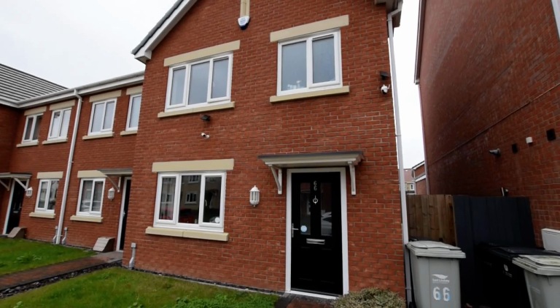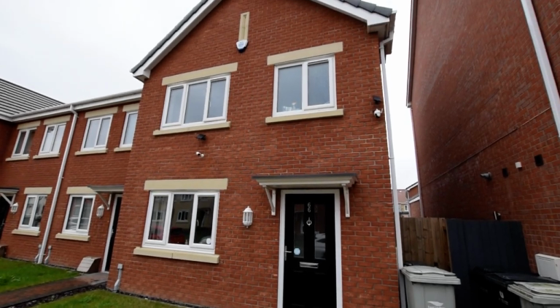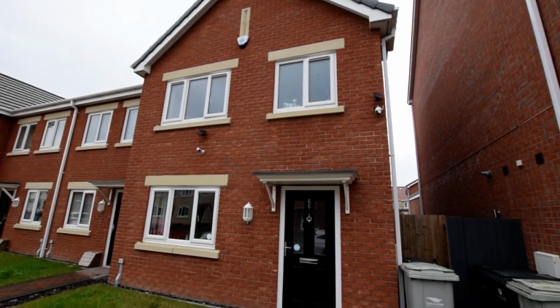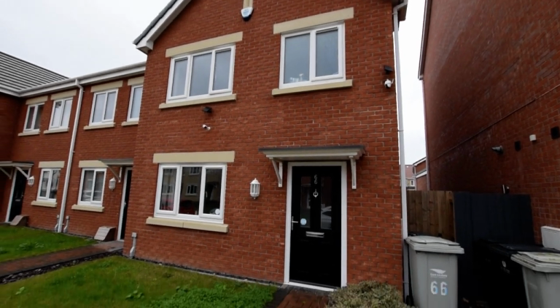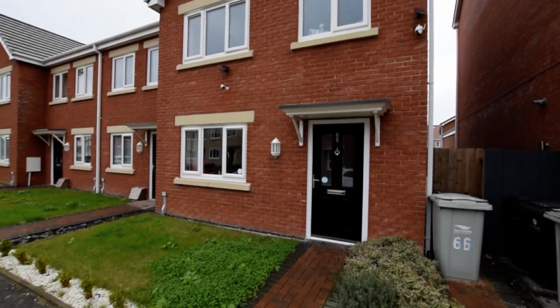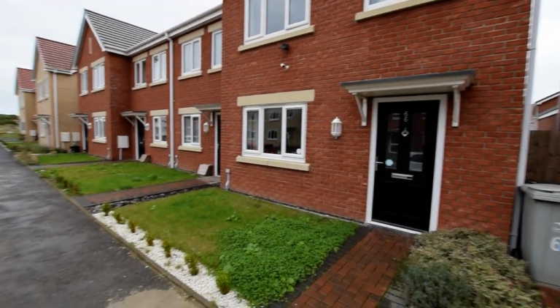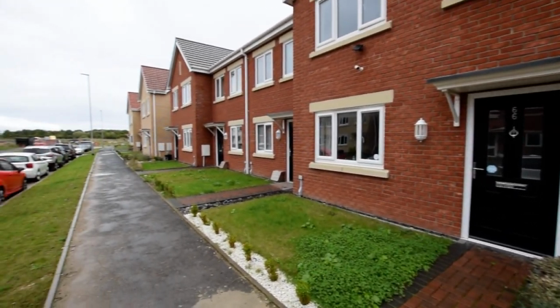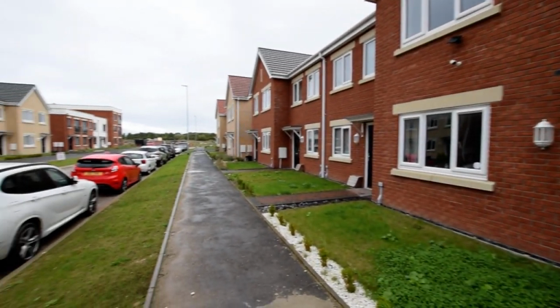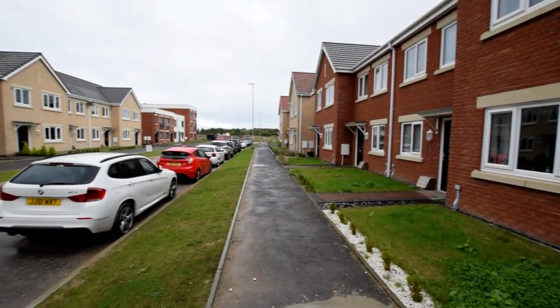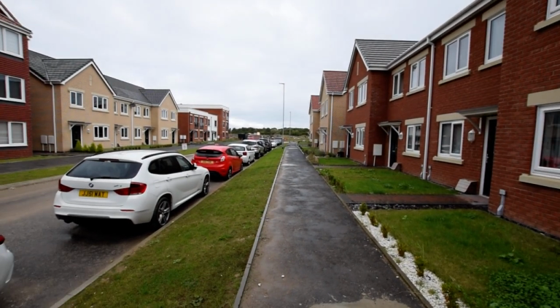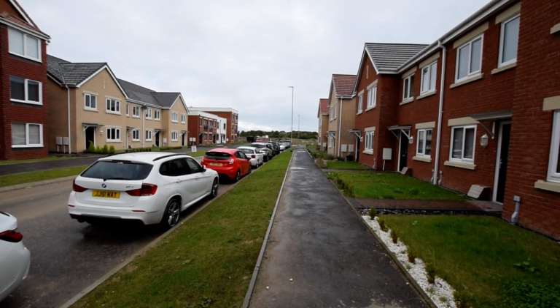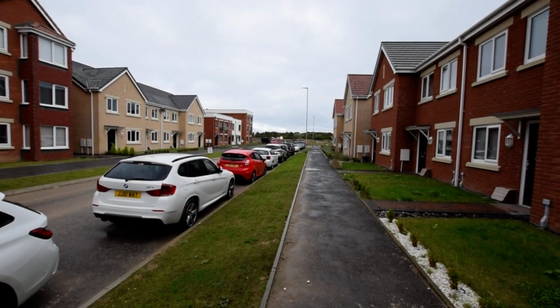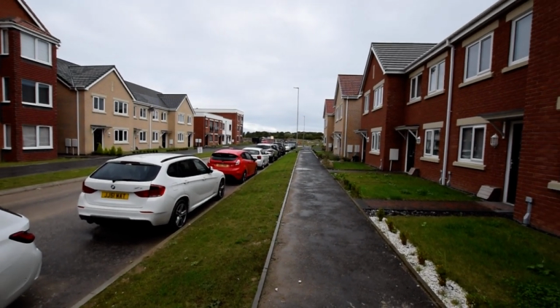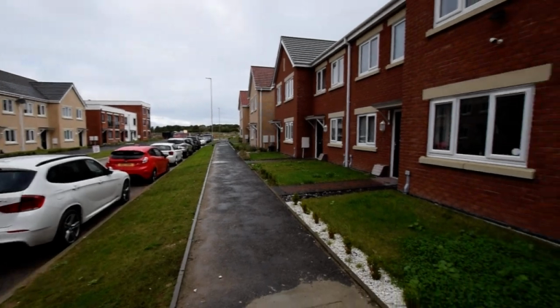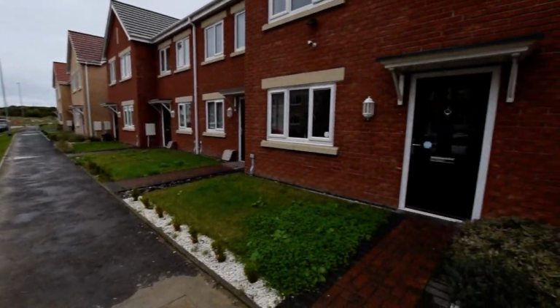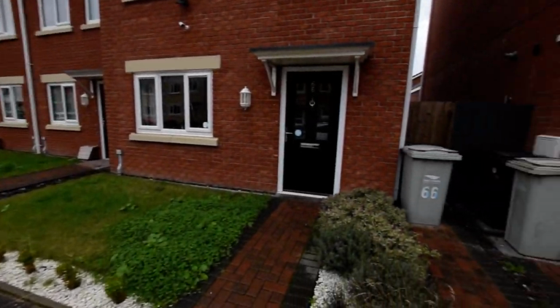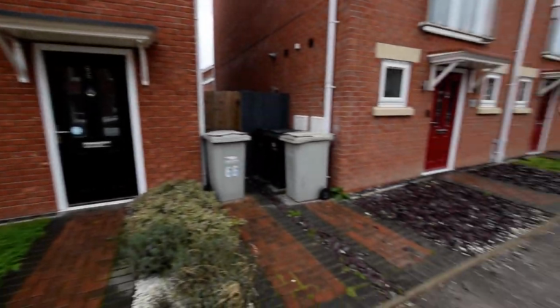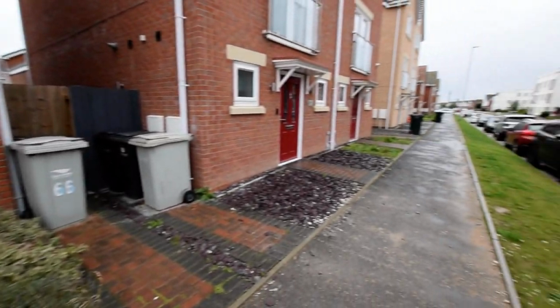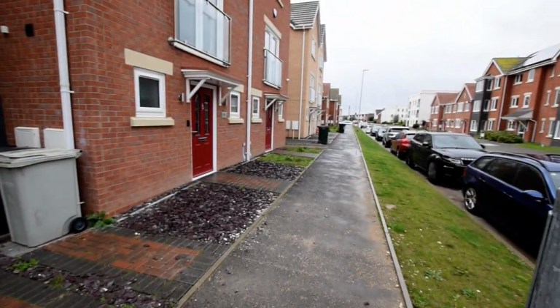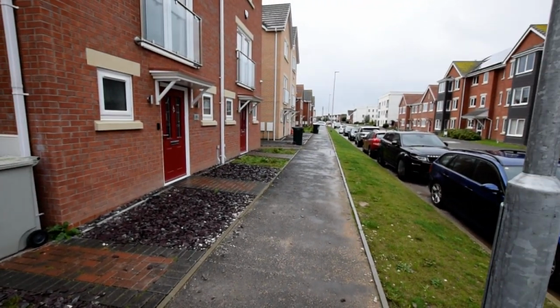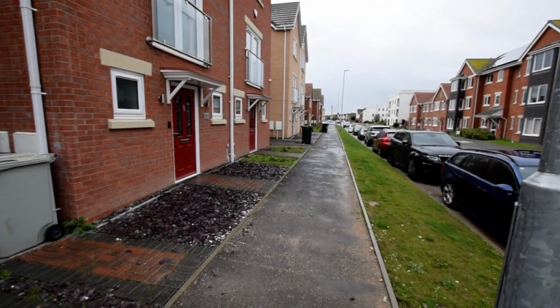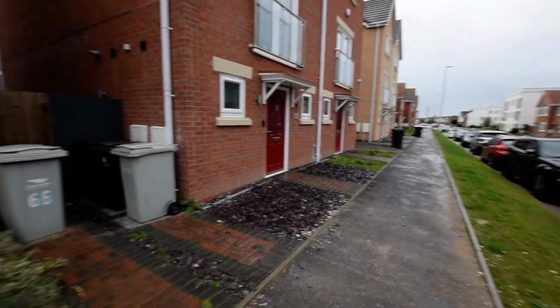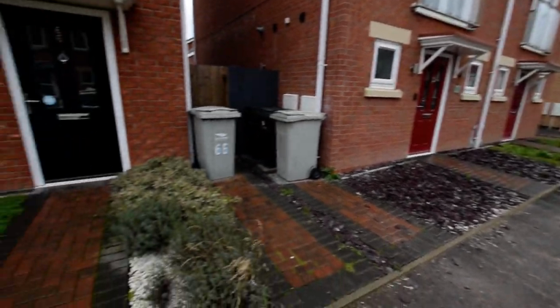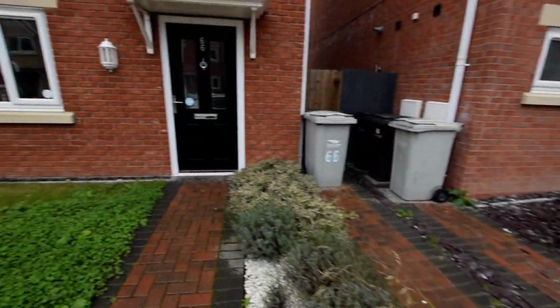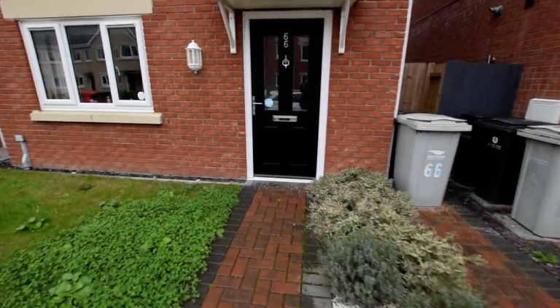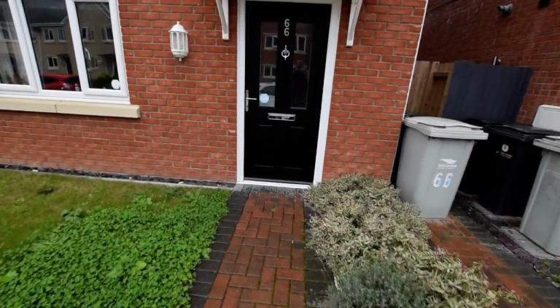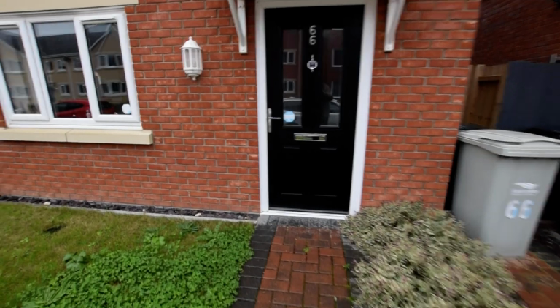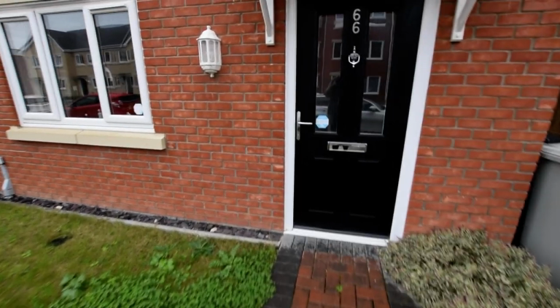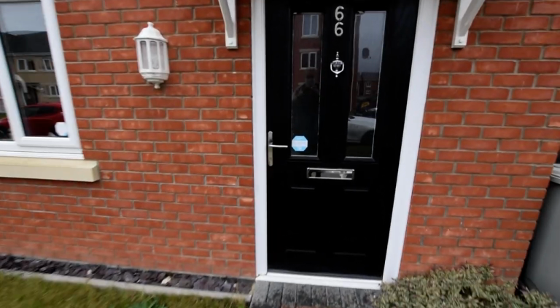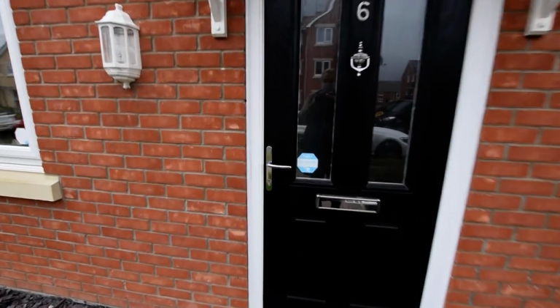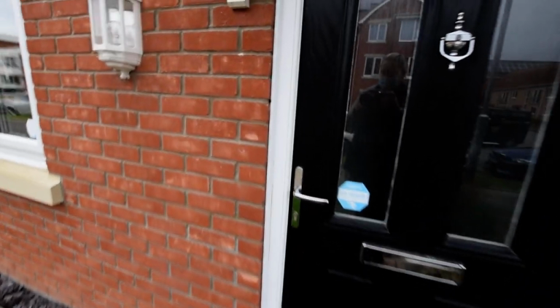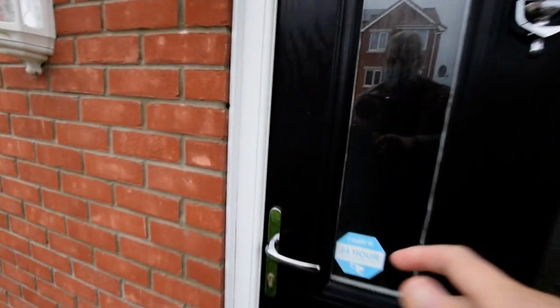Here we are at Churchill Avenue. It's a bit of a grim day today, gone a bit grey and rainy, but I'll show you this lovely house.